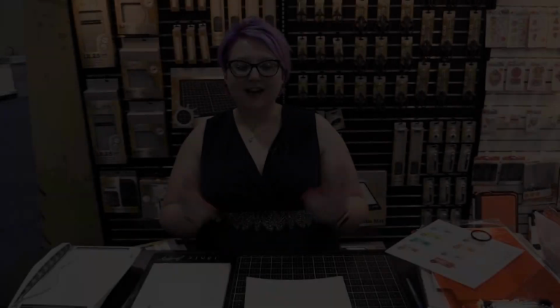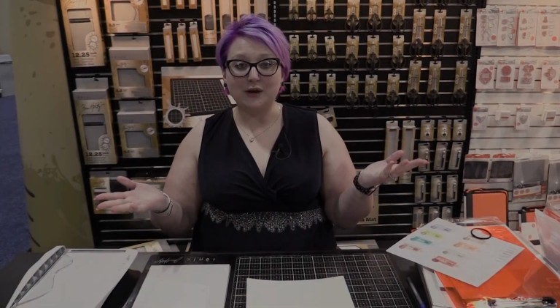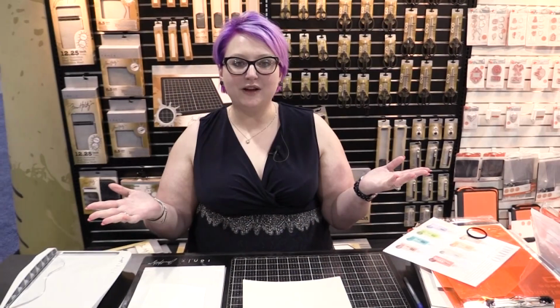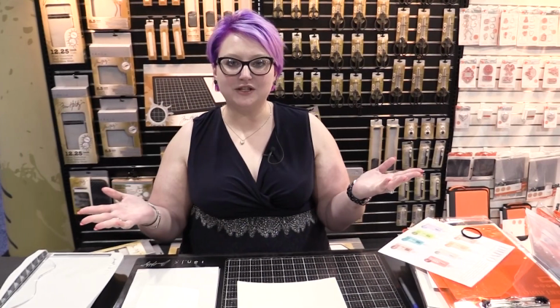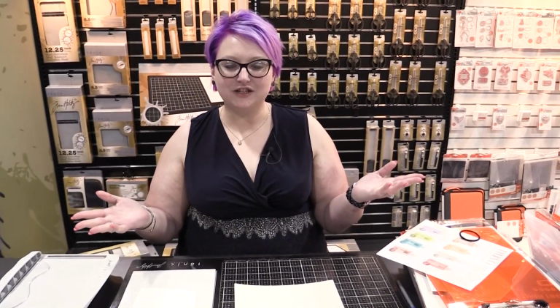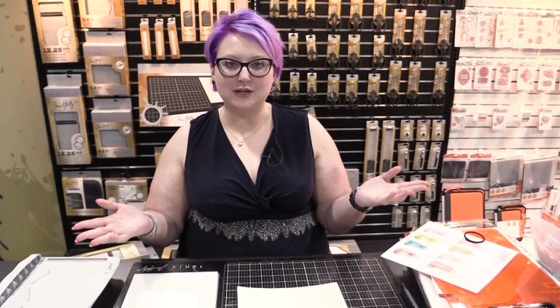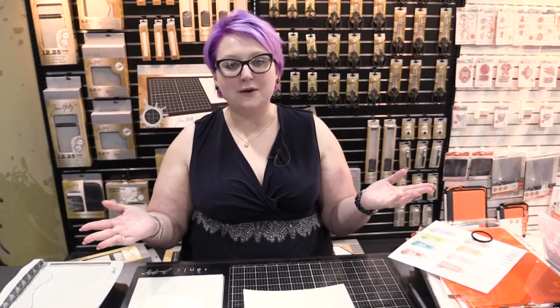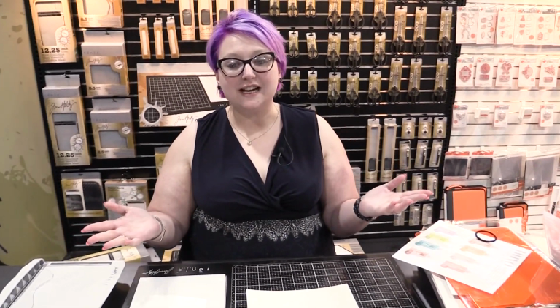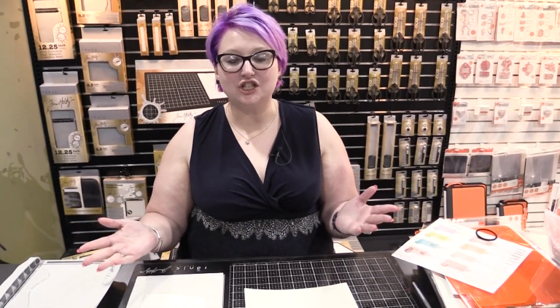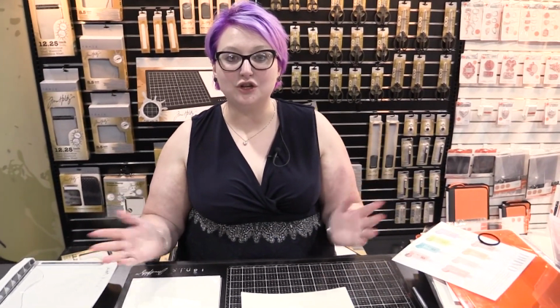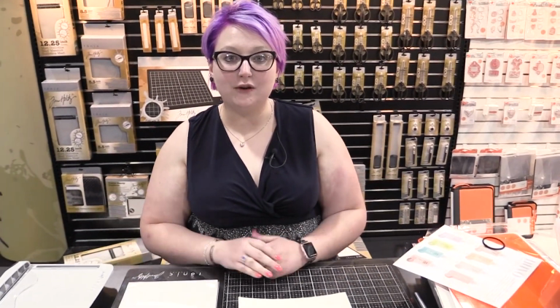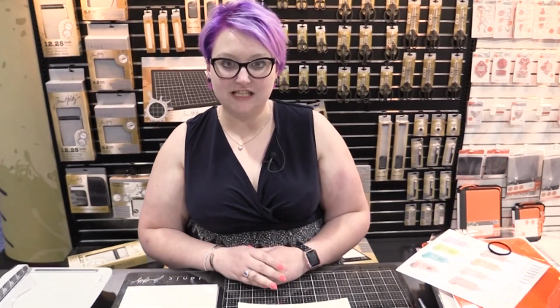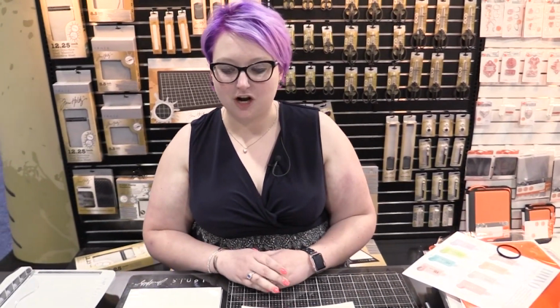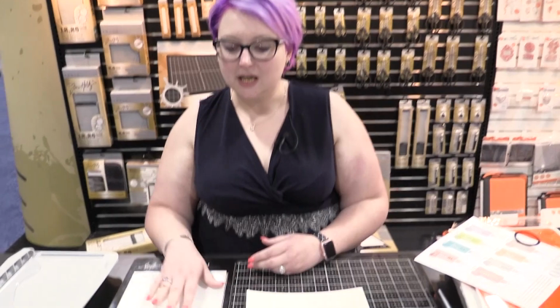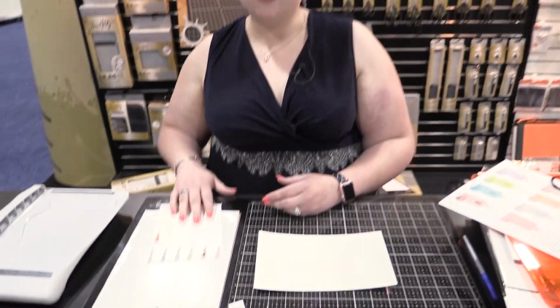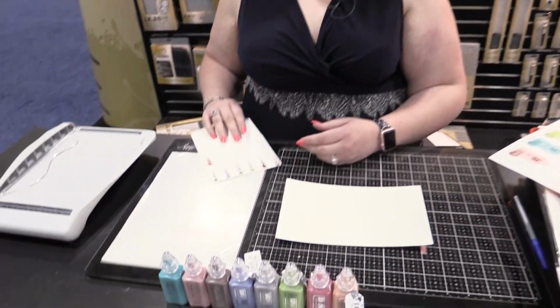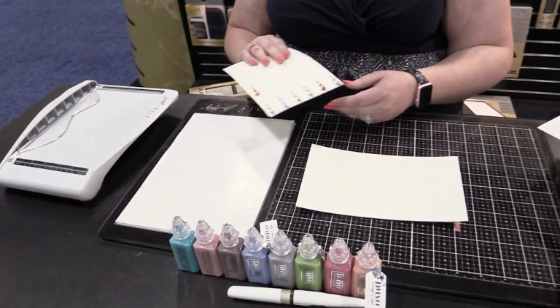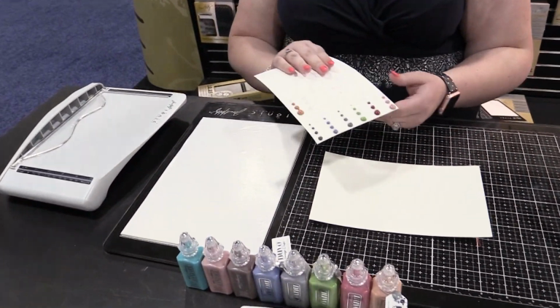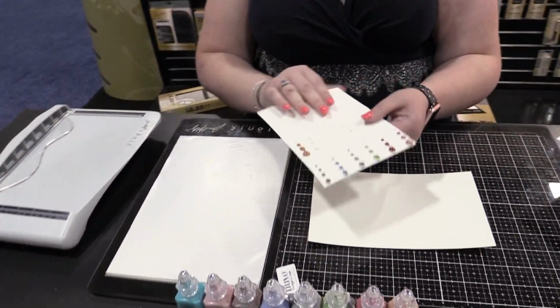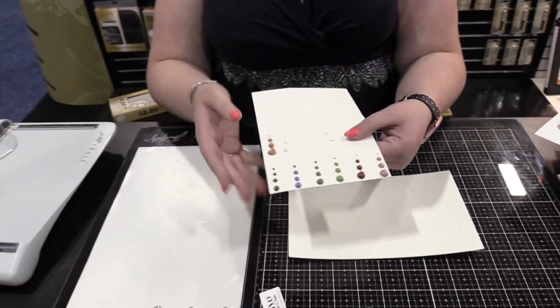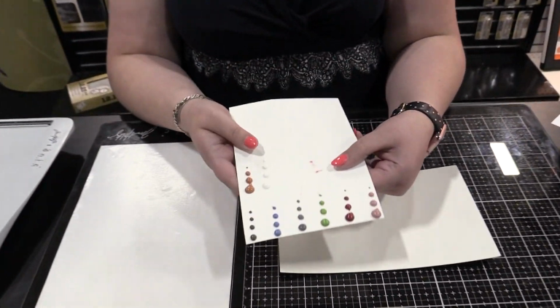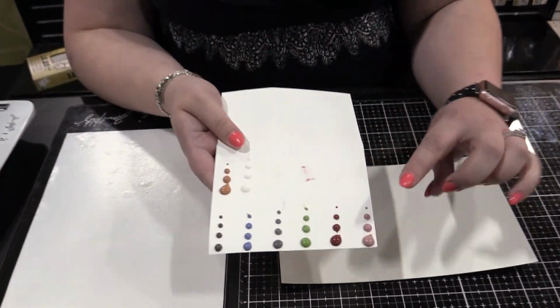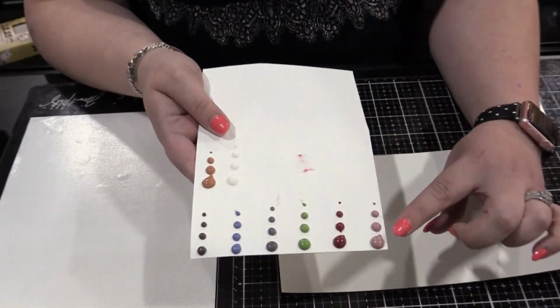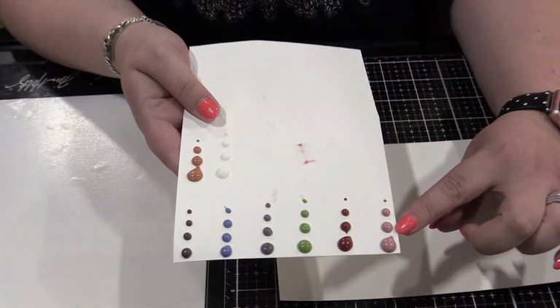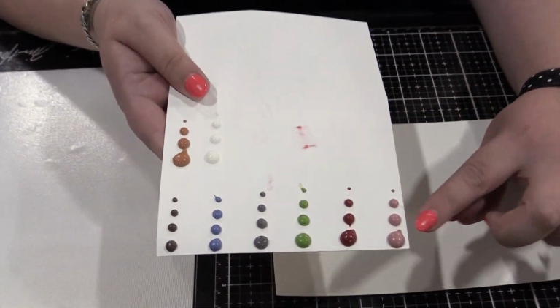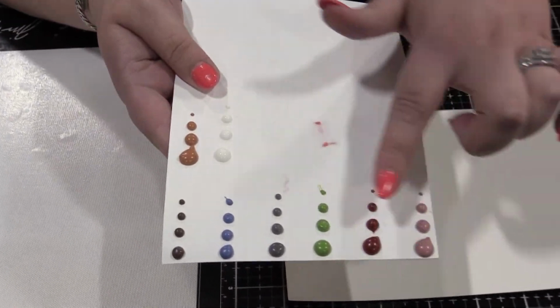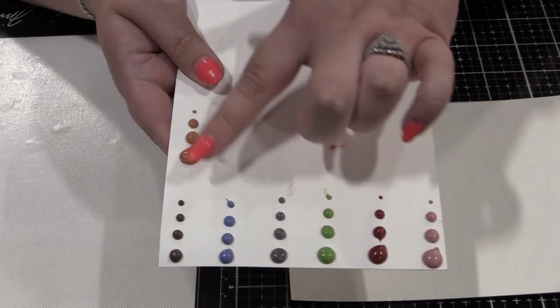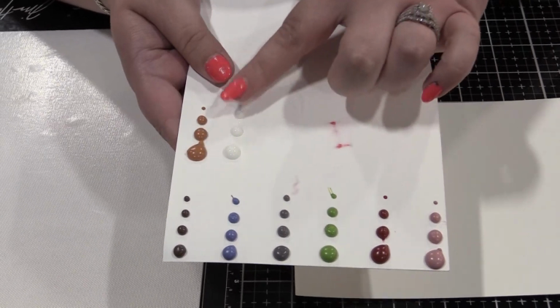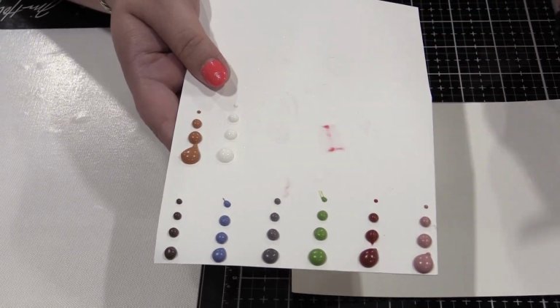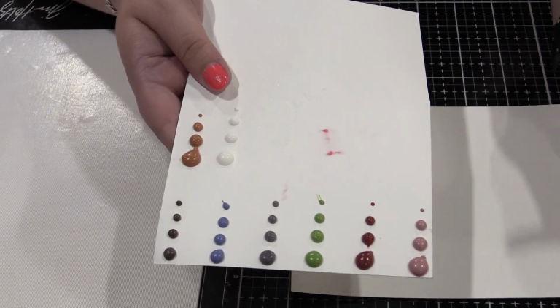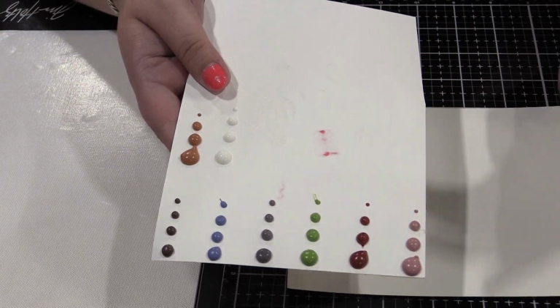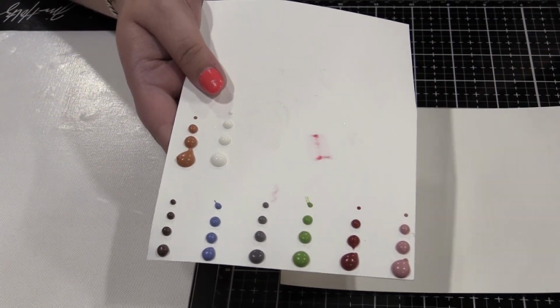Hi everyone, welcome to Tonic Studios USA. We're excited to show you the new vintage drops. These are a version of the nouveau drops that dry matte. We put all of the colors out here — we have eight new colors.